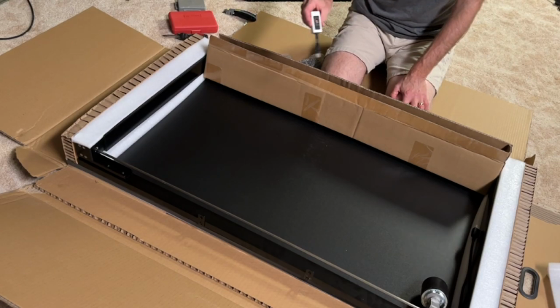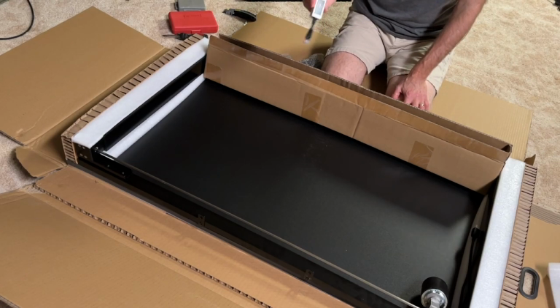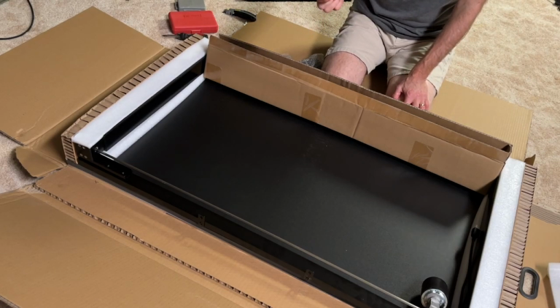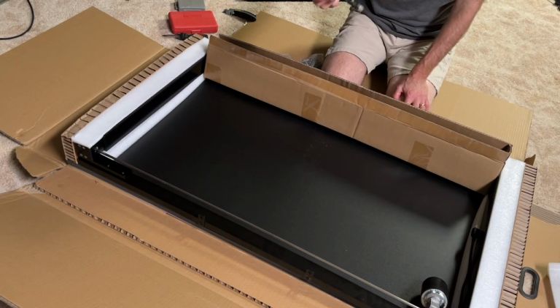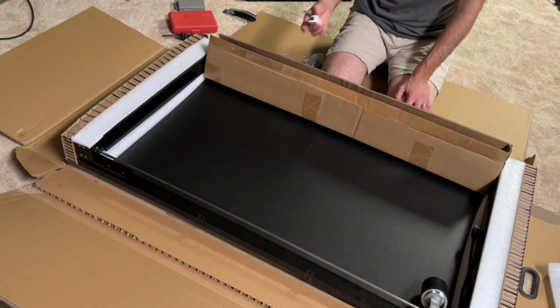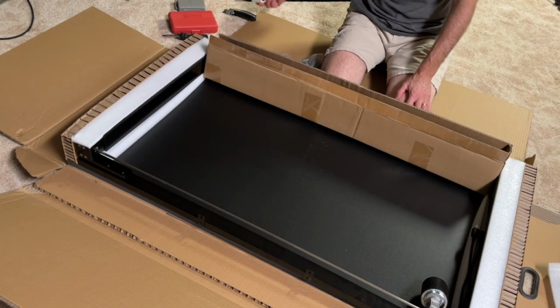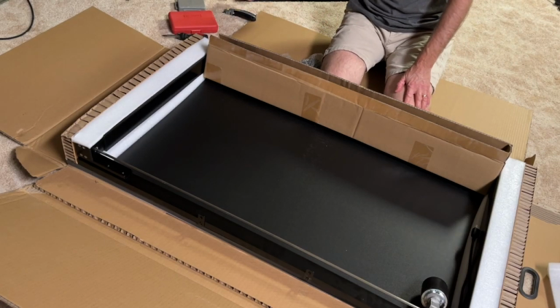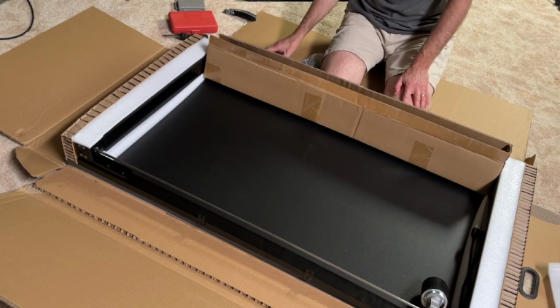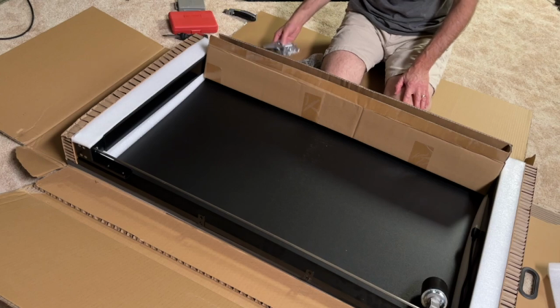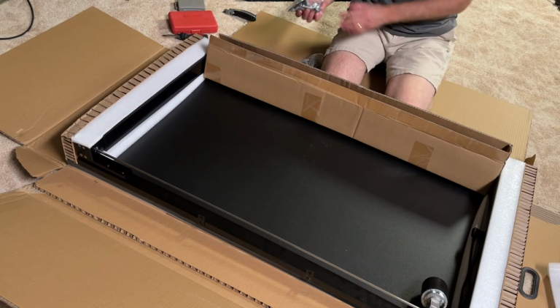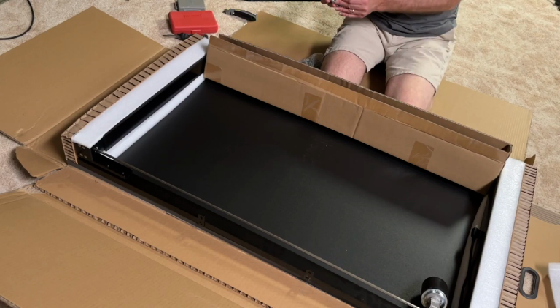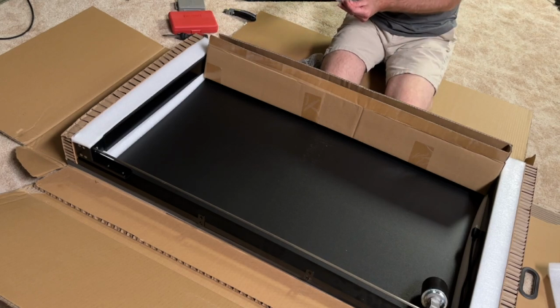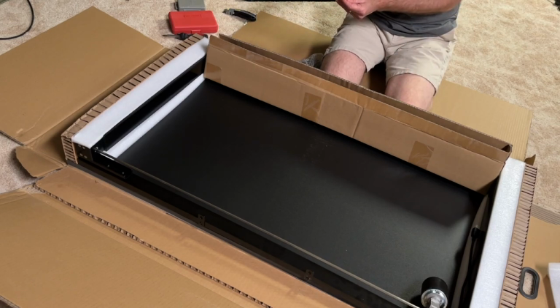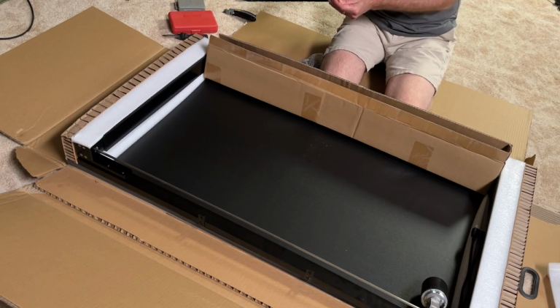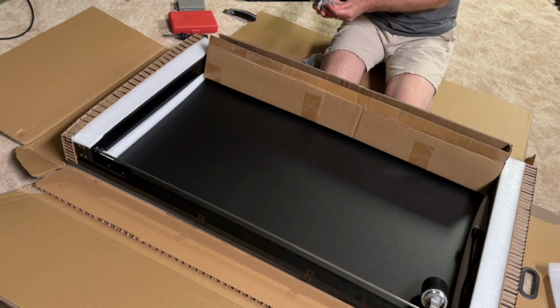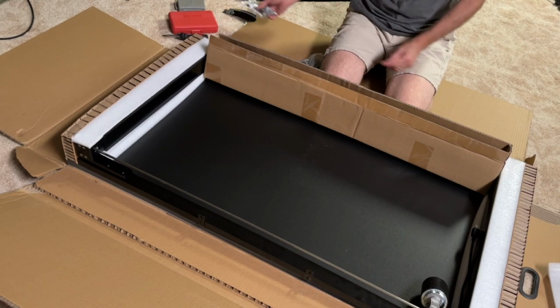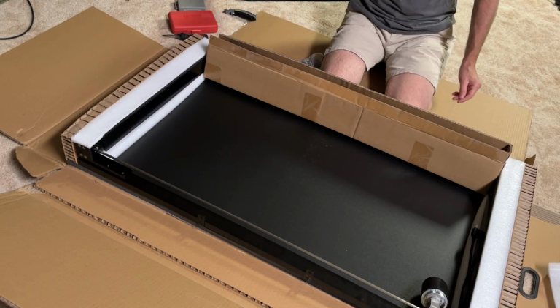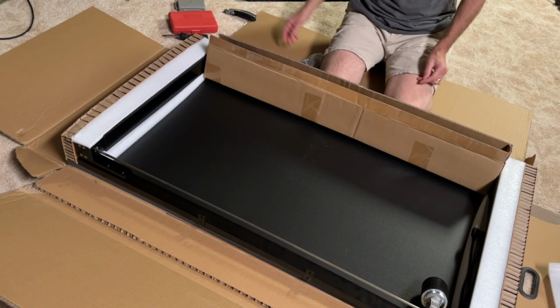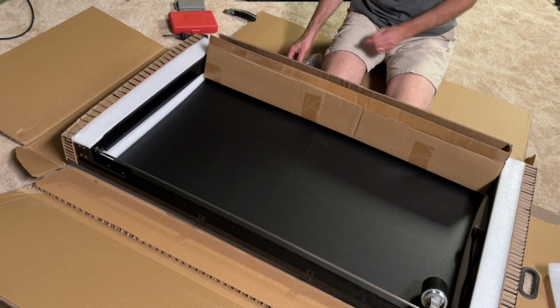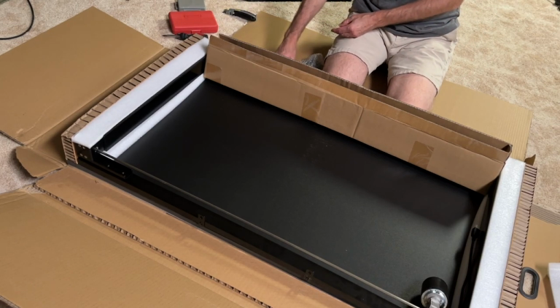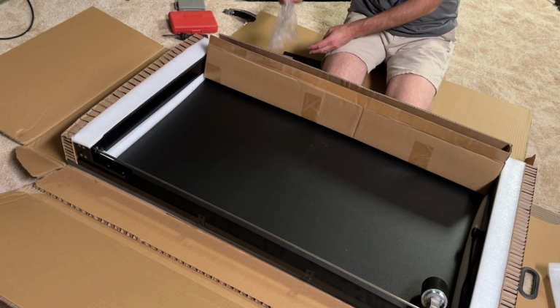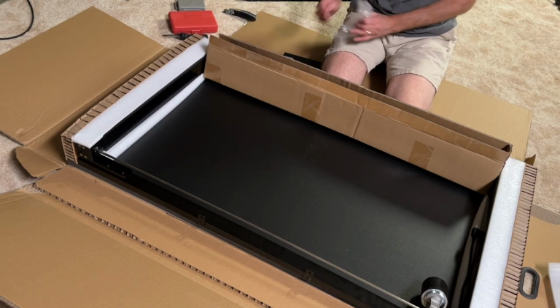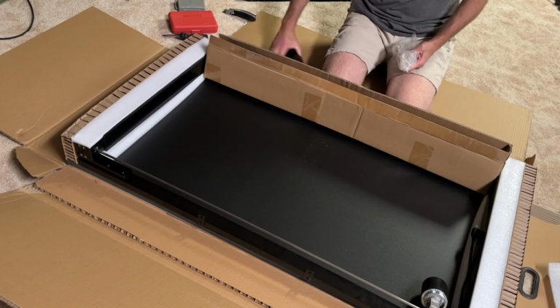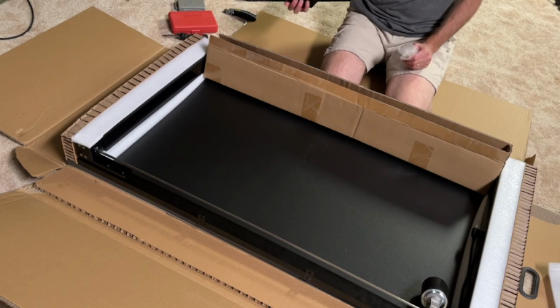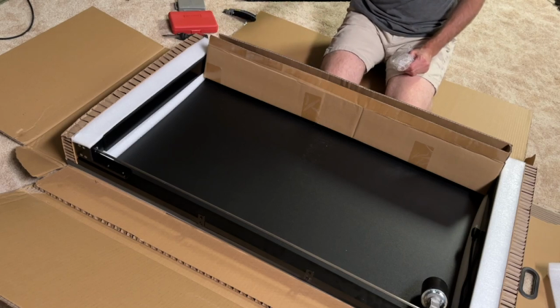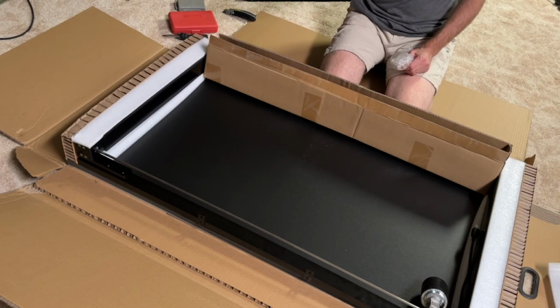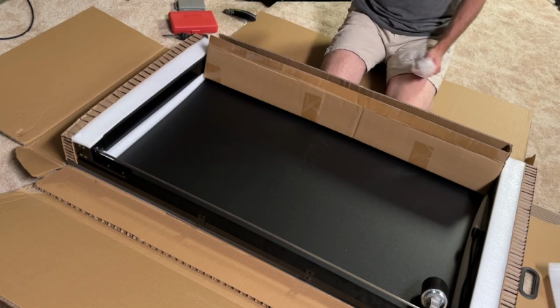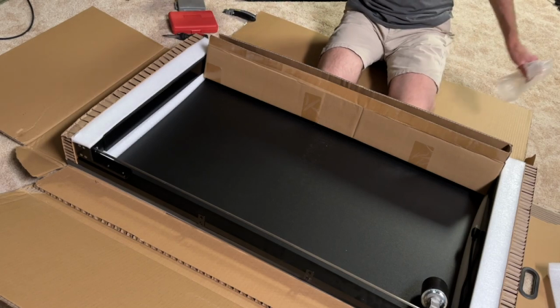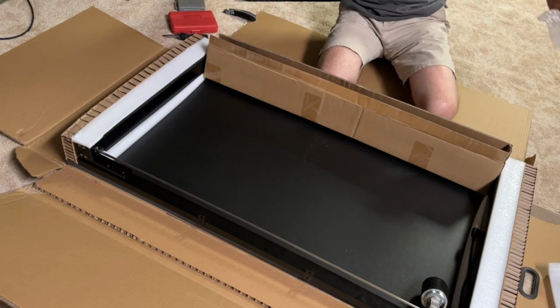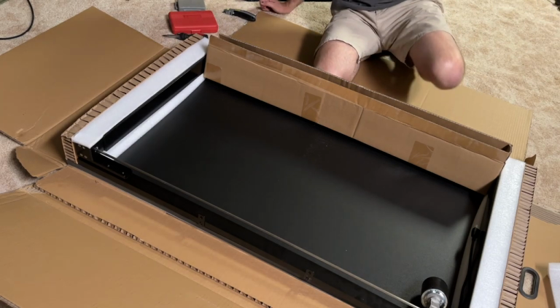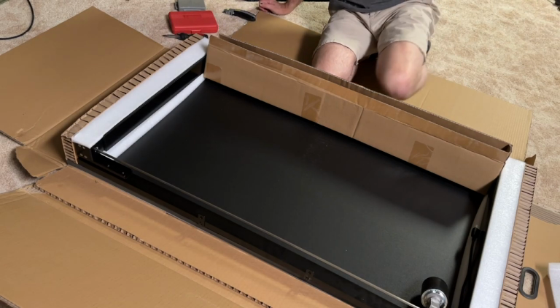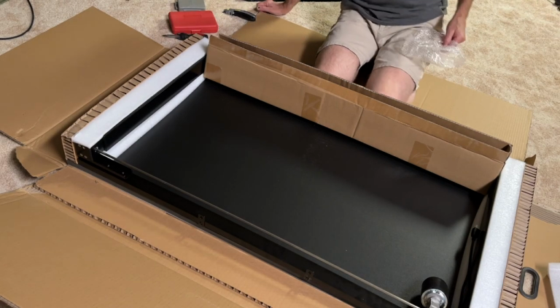Looks like it can plug into the network, a bunch of screws, the power box.